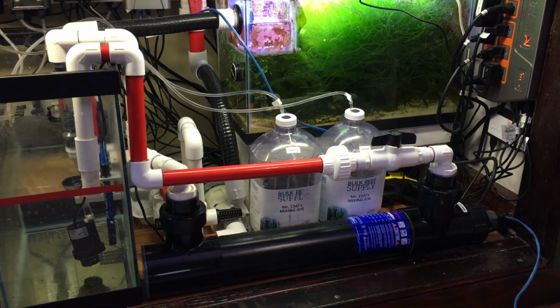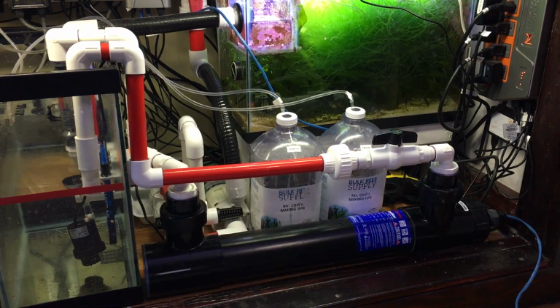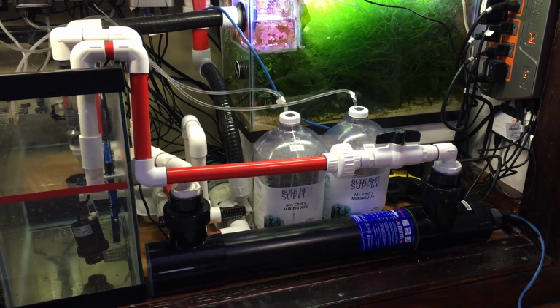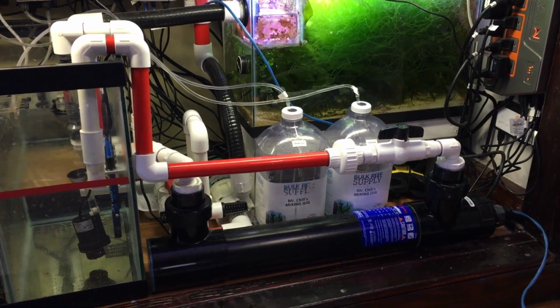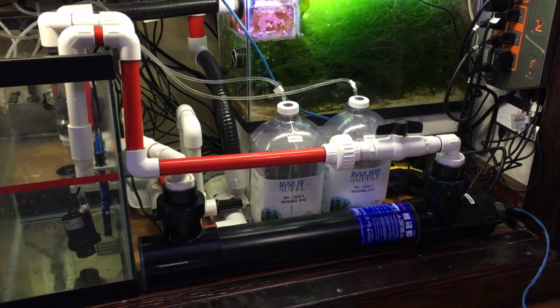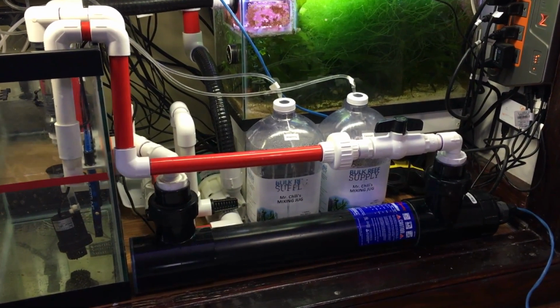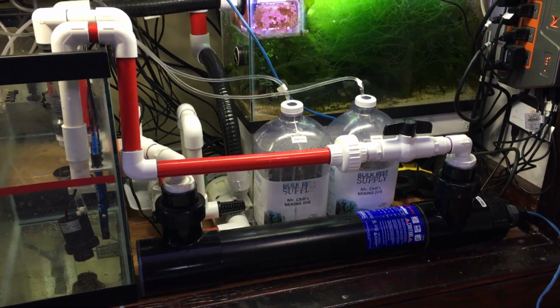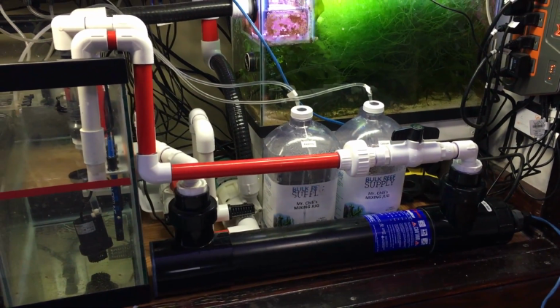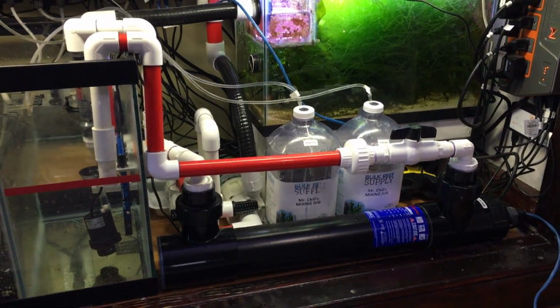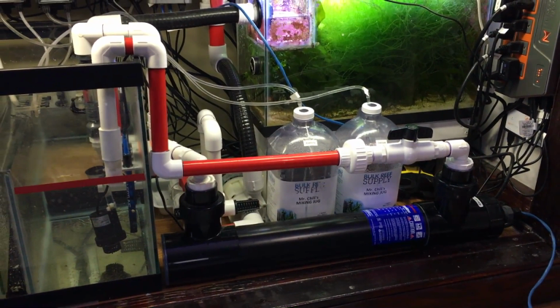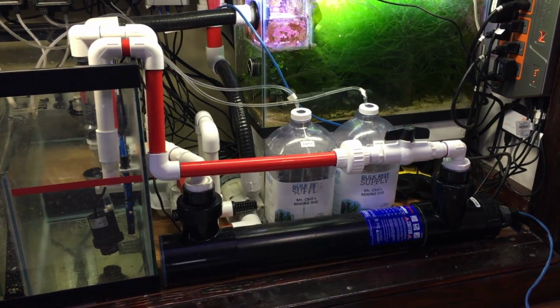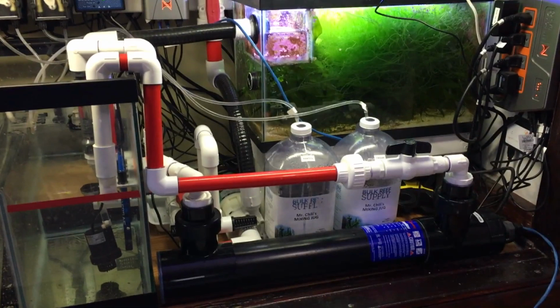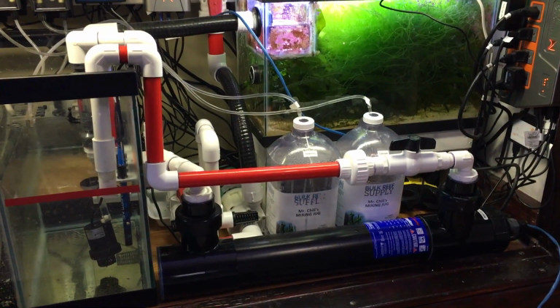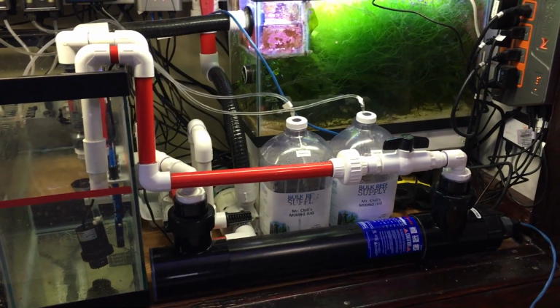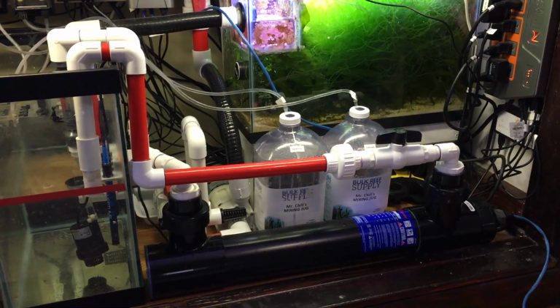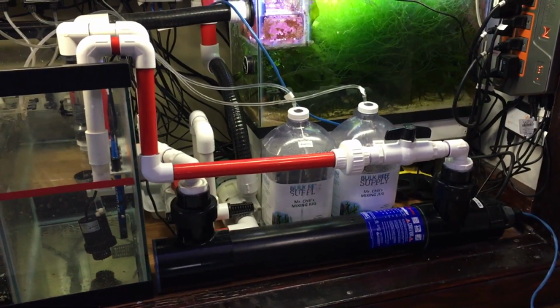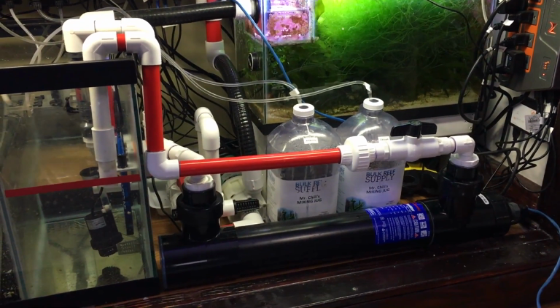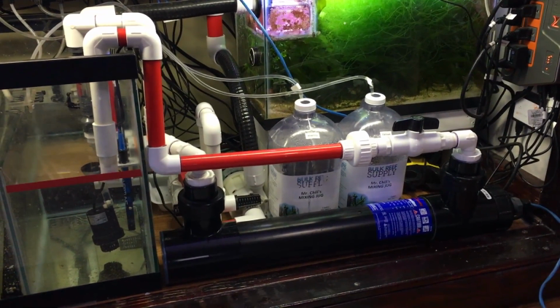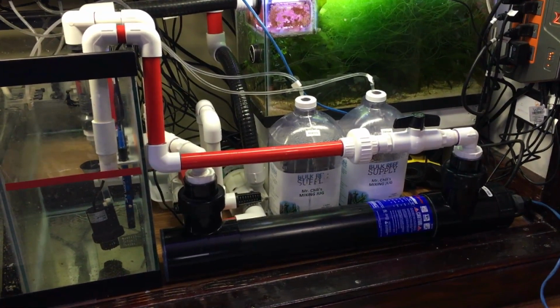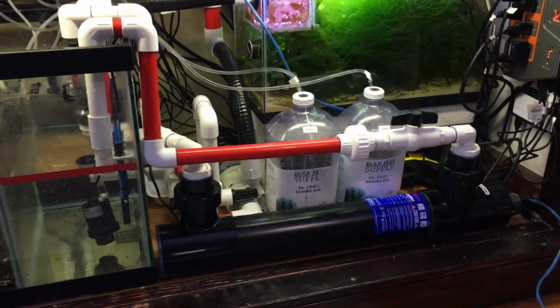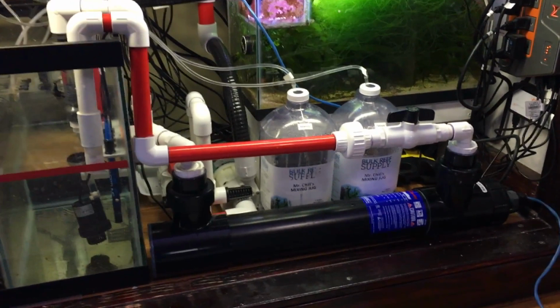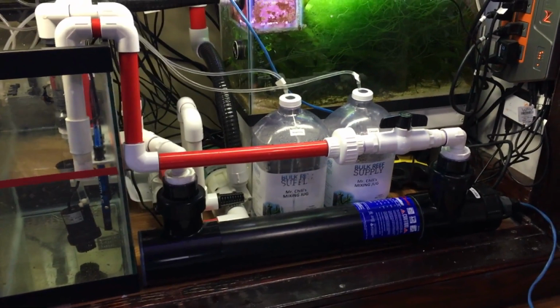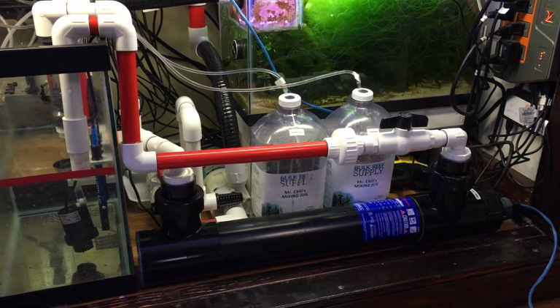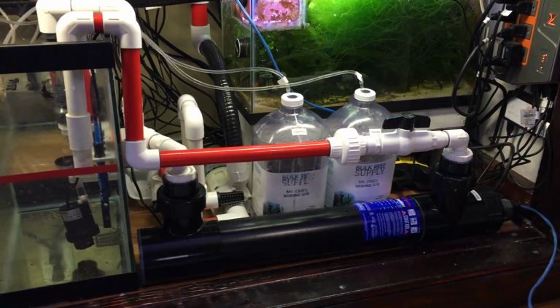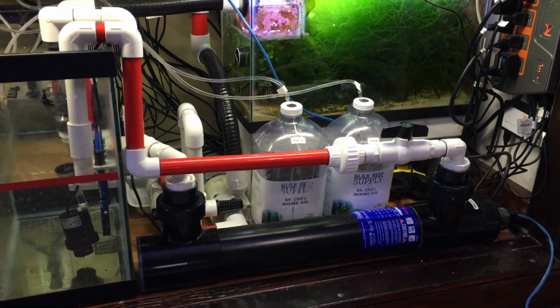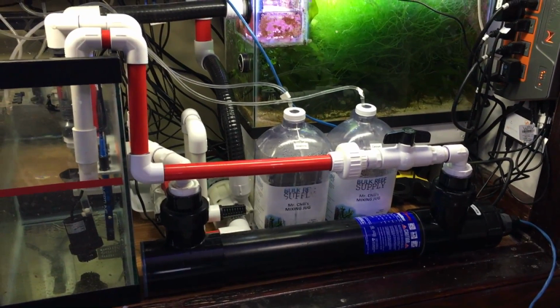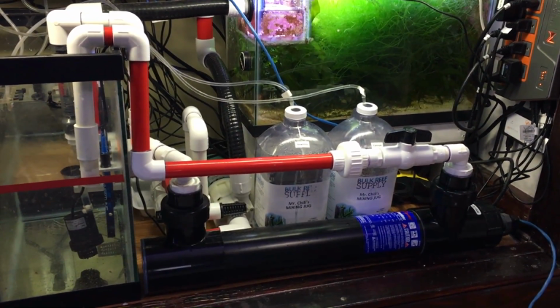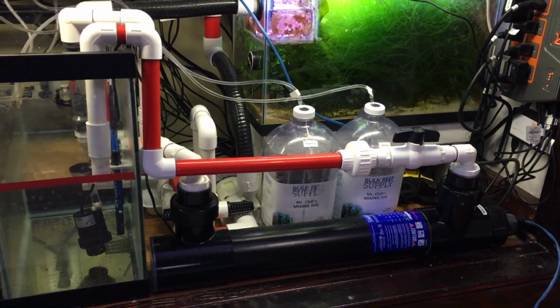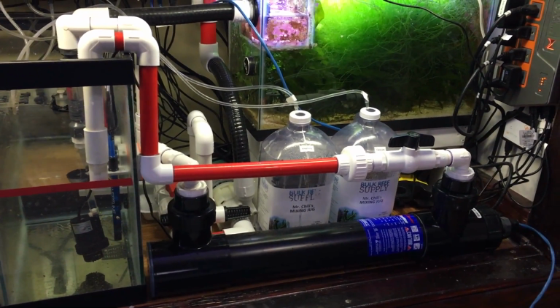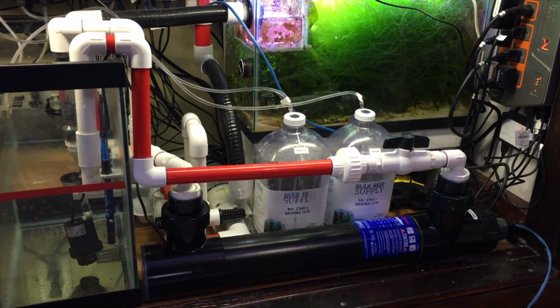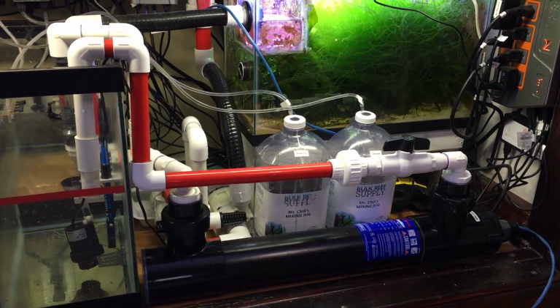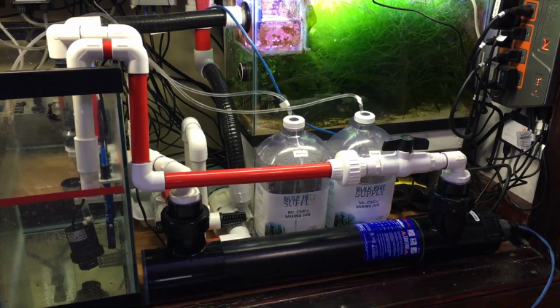With all that done, the UV sterilizer is now put back together and running at peak performance. Got the new bulb in there, got it all cleaned out. So I should be getting 100% efficiency out of this for the next few months.